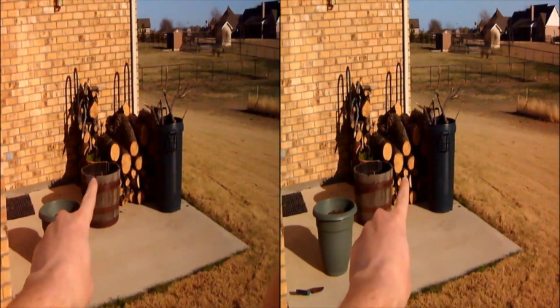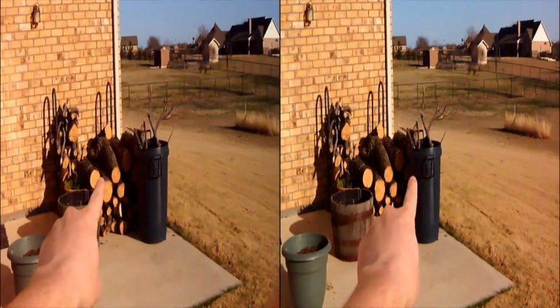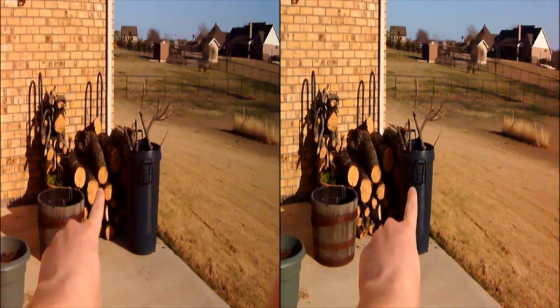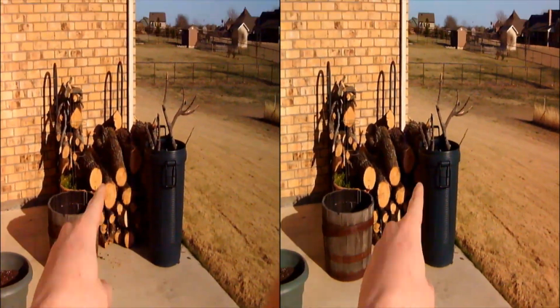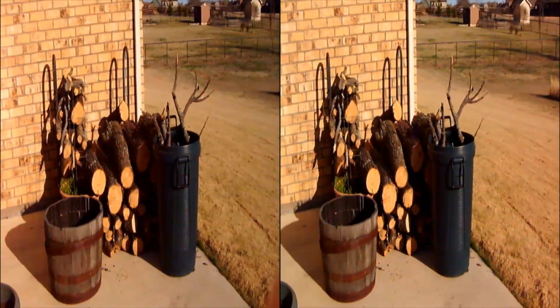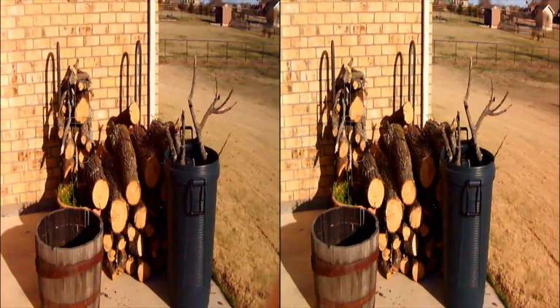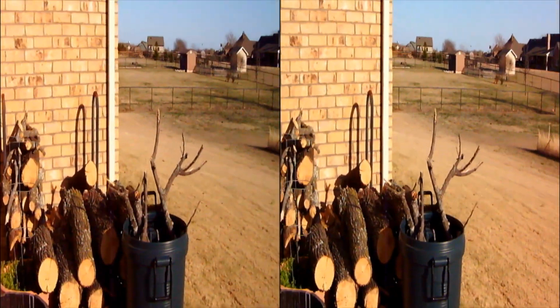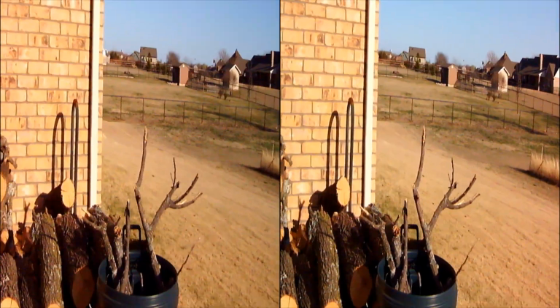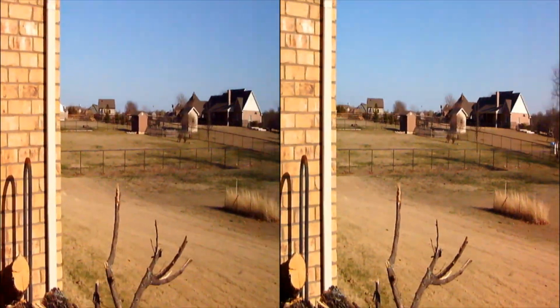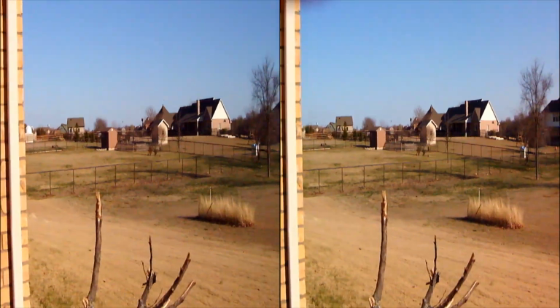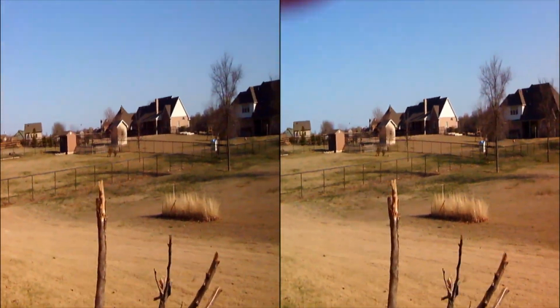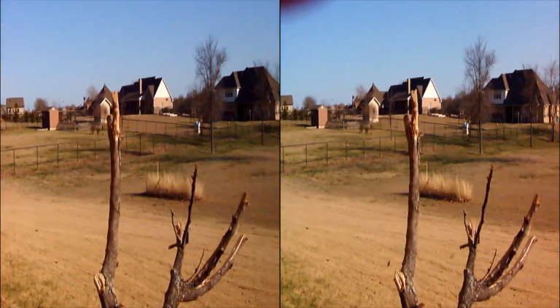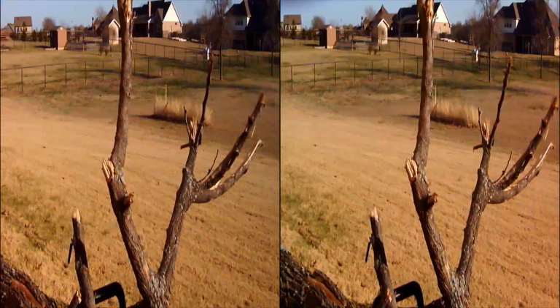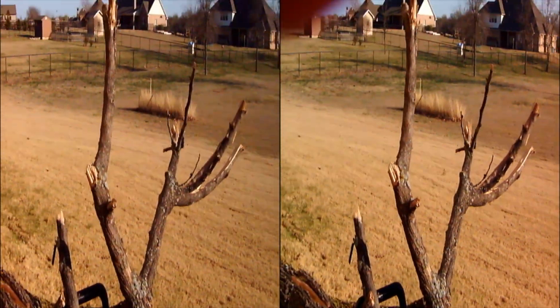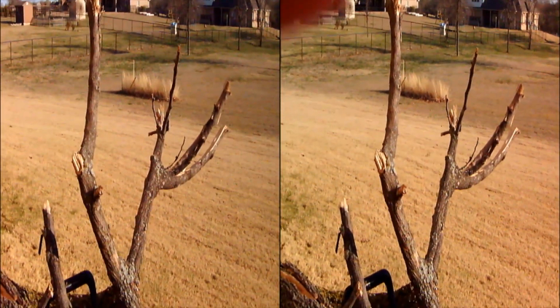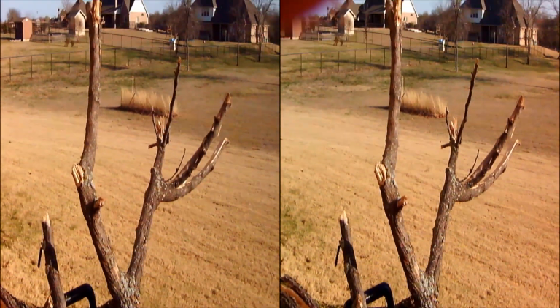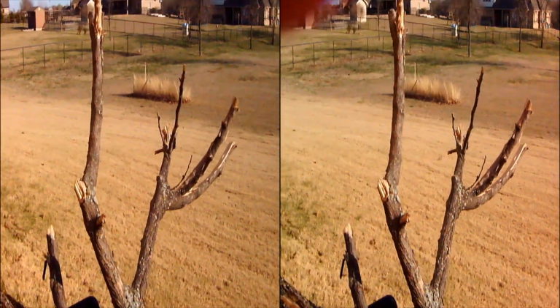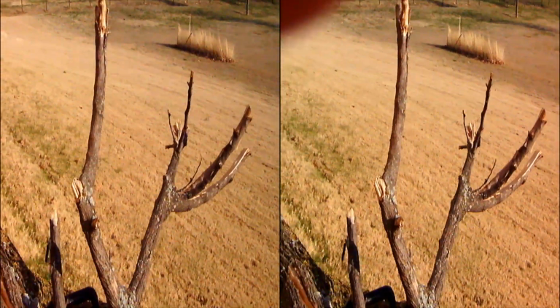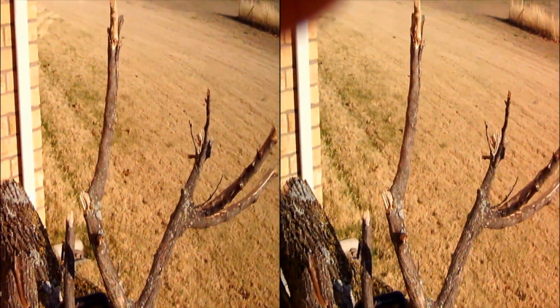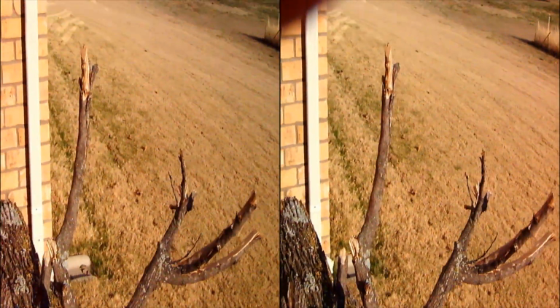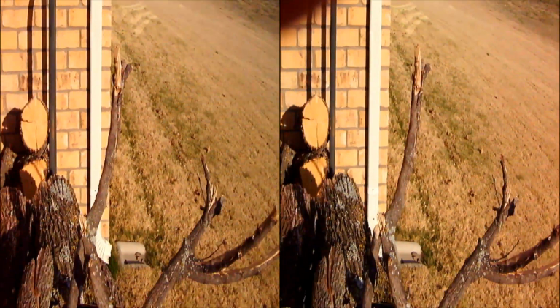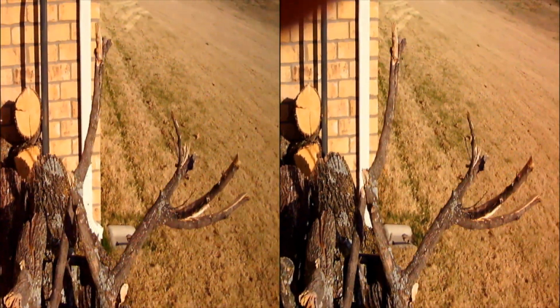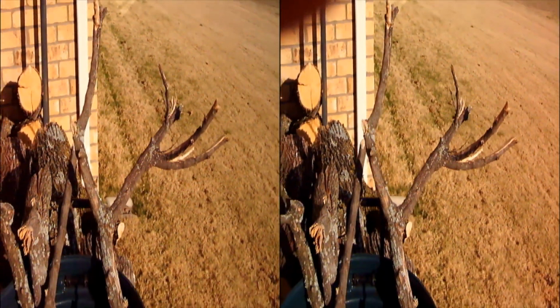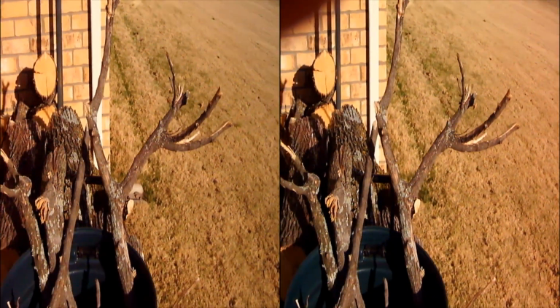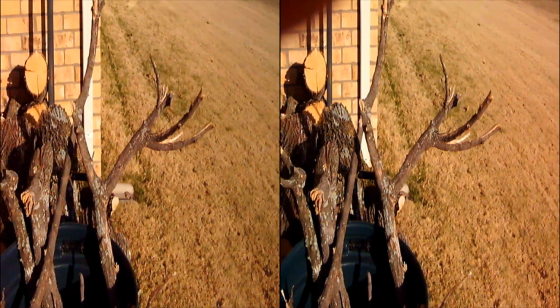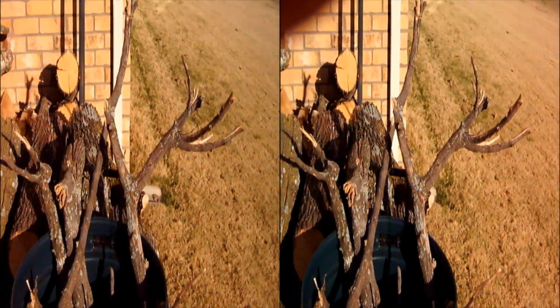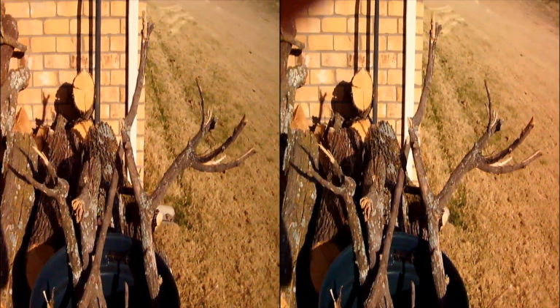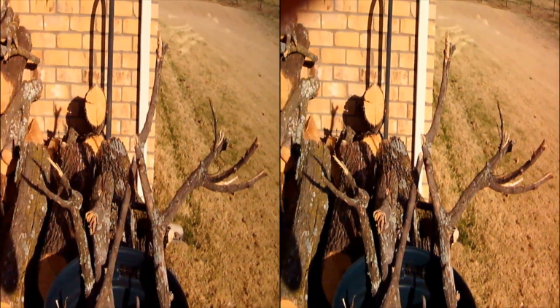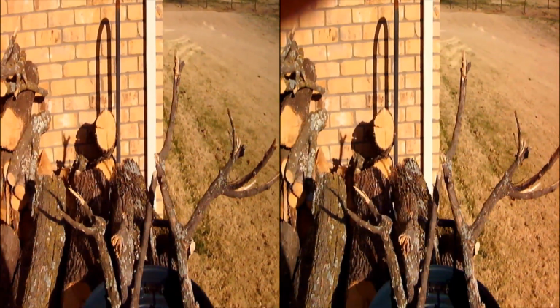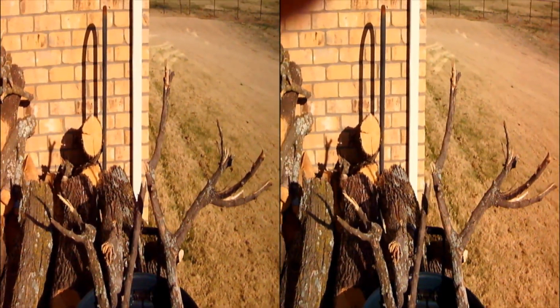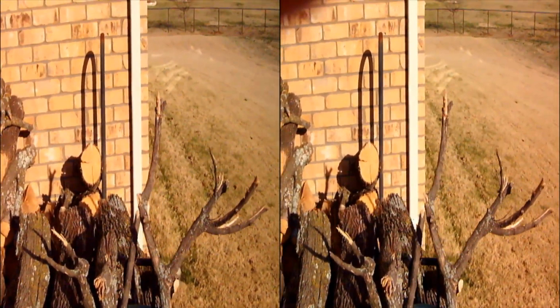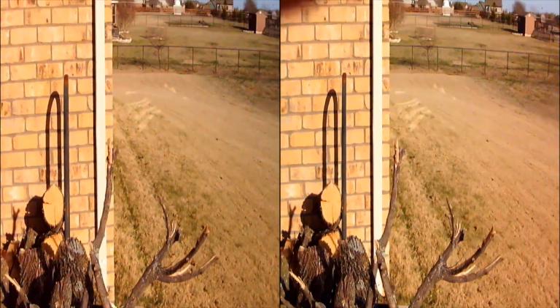I'm going this way. Here are some sticks. This is really fun to view on the lenticular screen, but you've got to be pretty careful to be at the correct viewing angle or else it's not going to work.